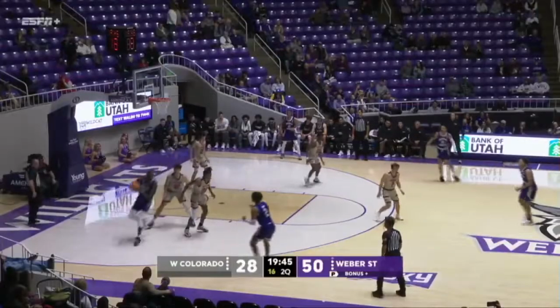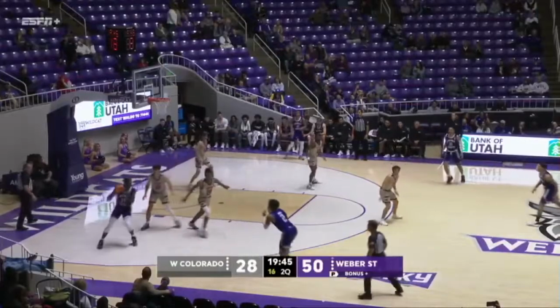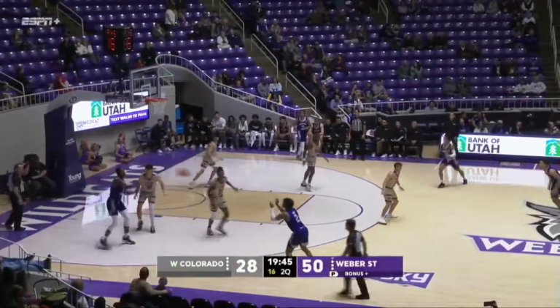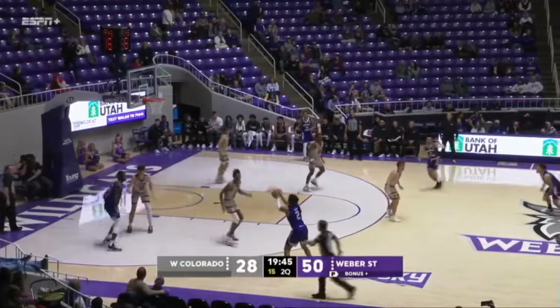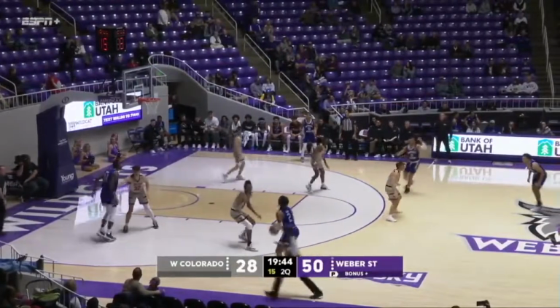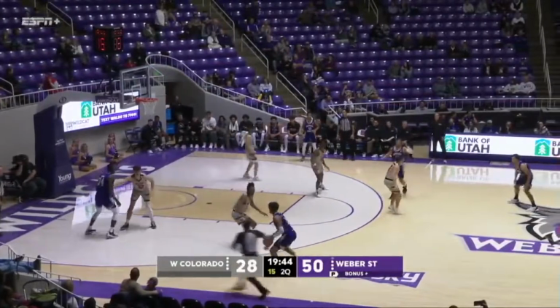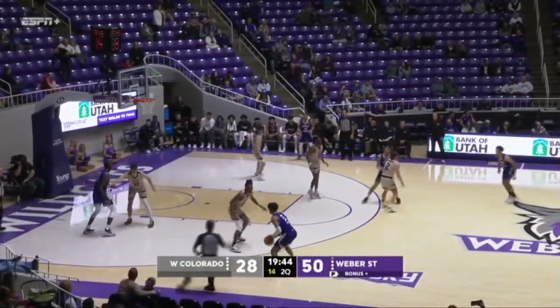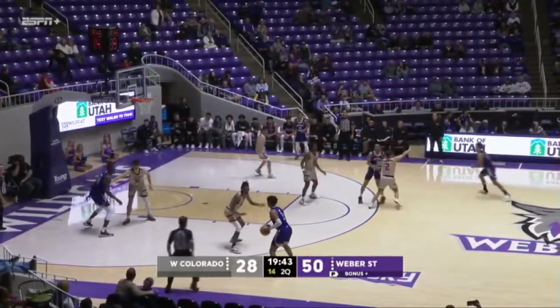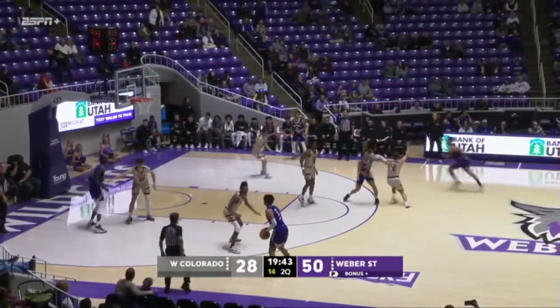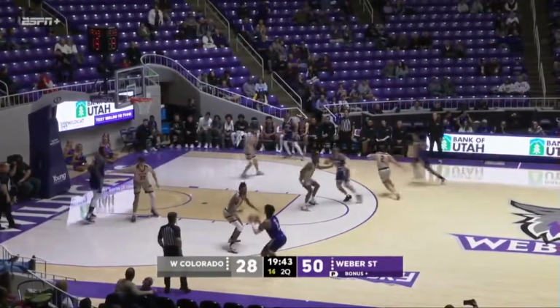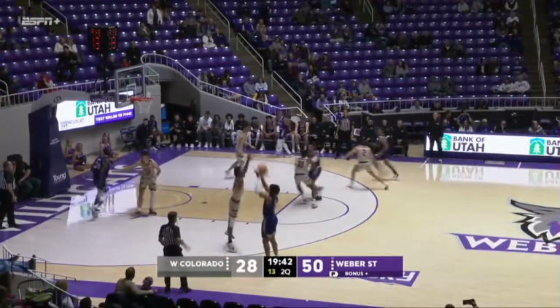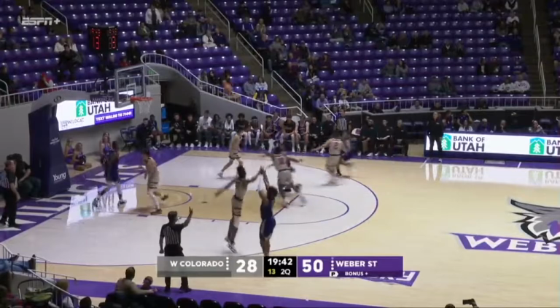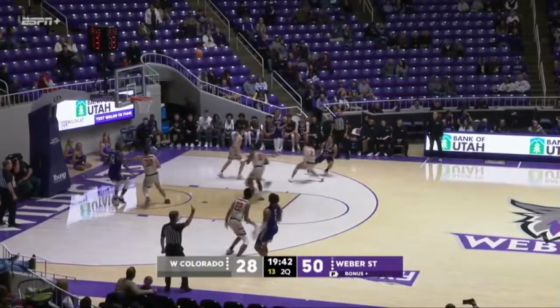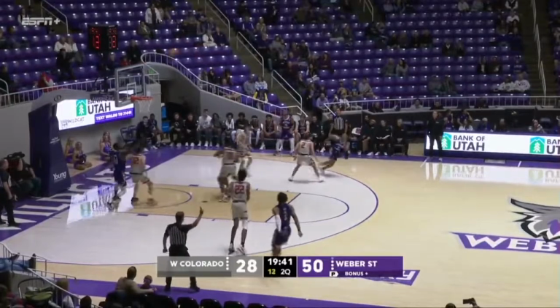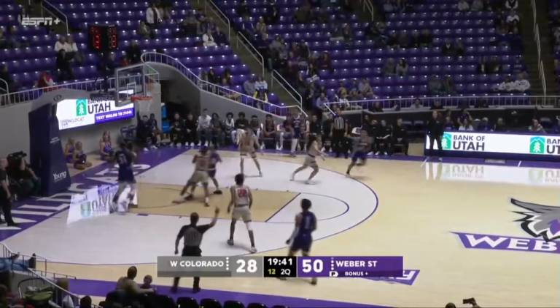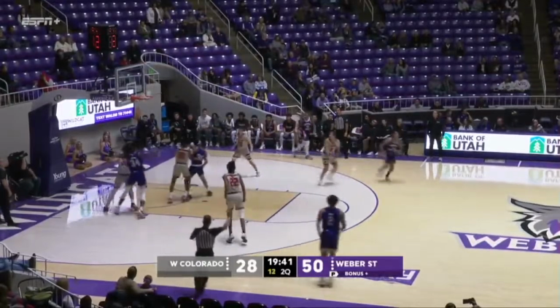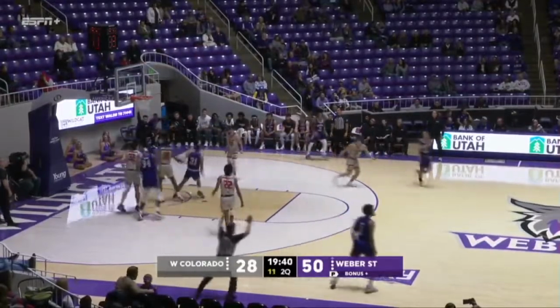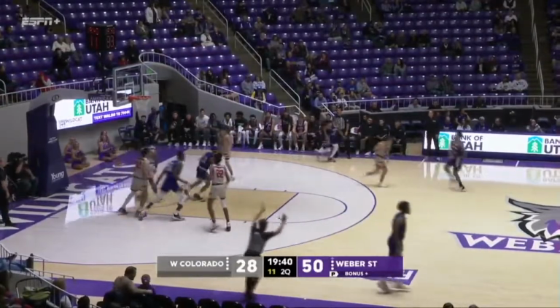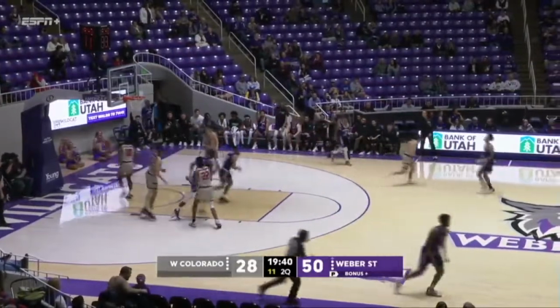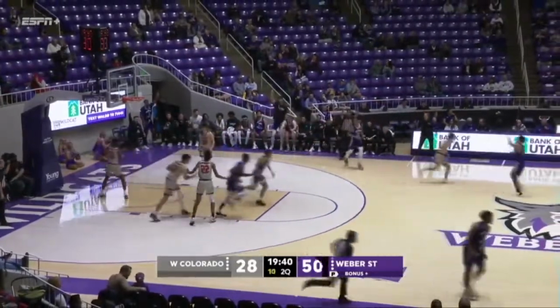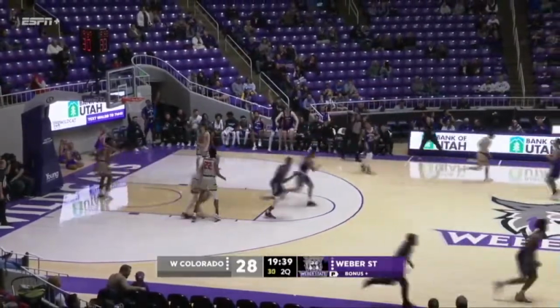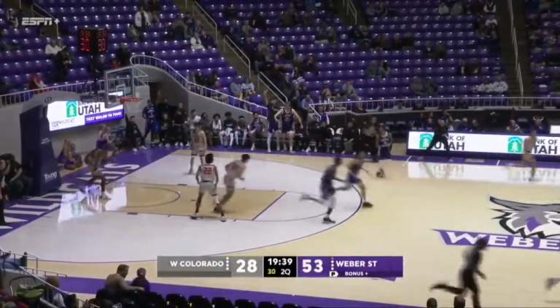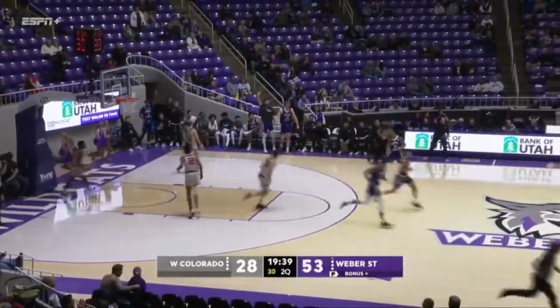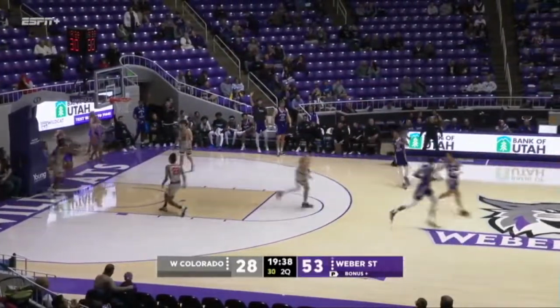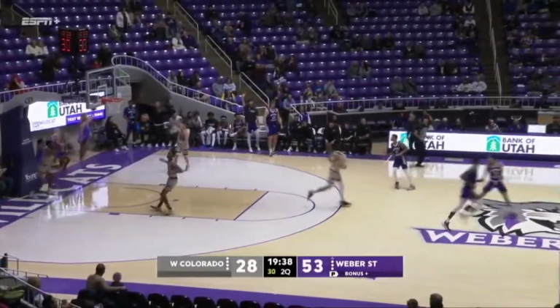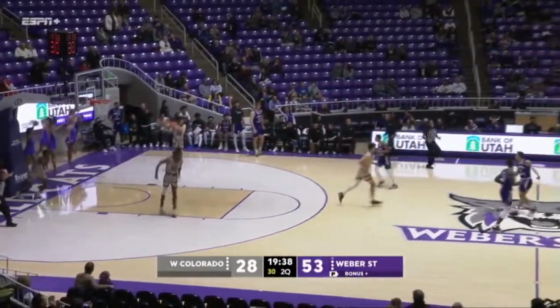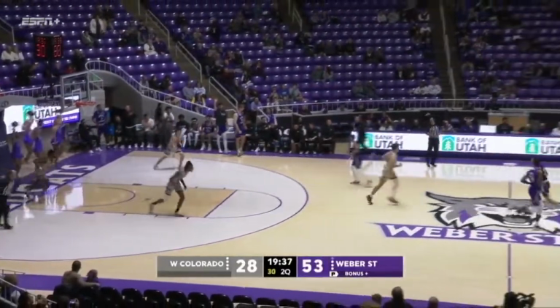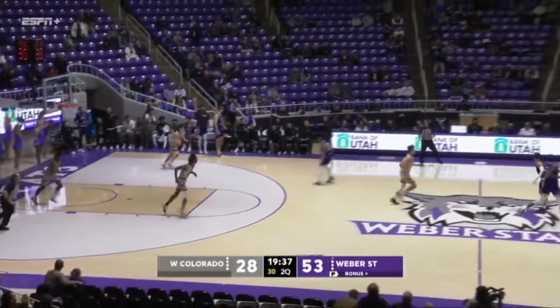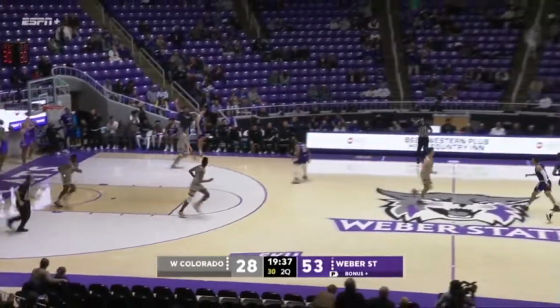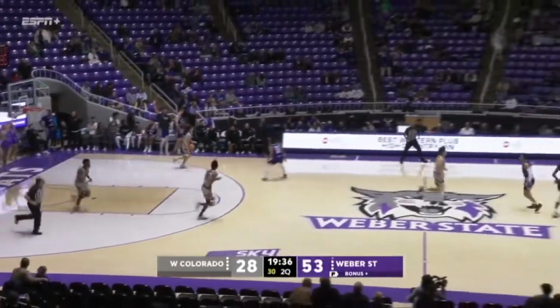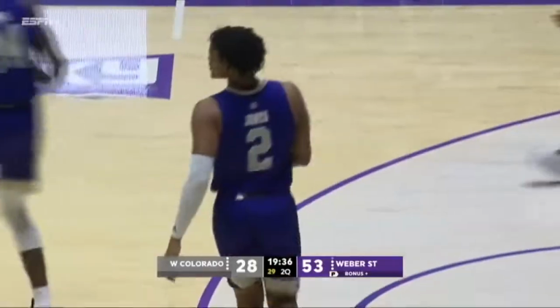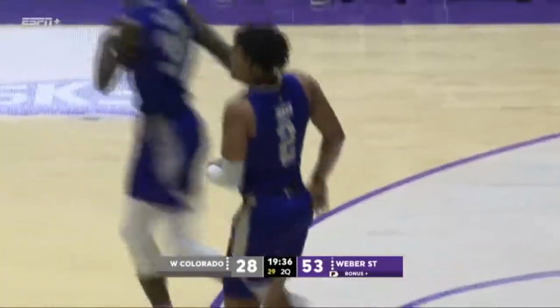They have a real, real high ceiling, and they've got that guy right there. Dylan Jones picking up where he left off. He has 17 points.